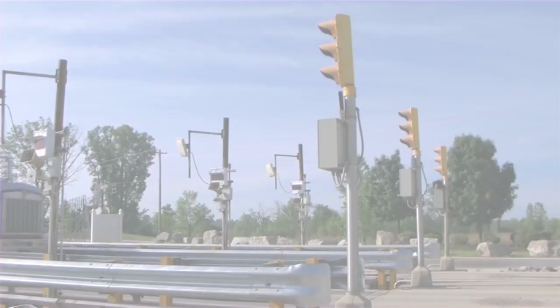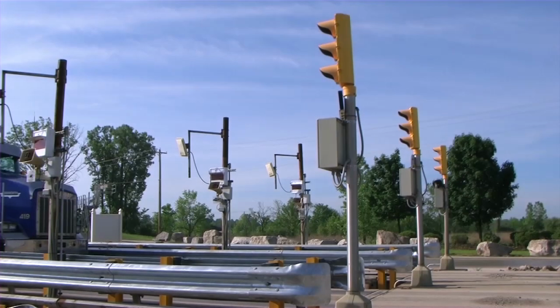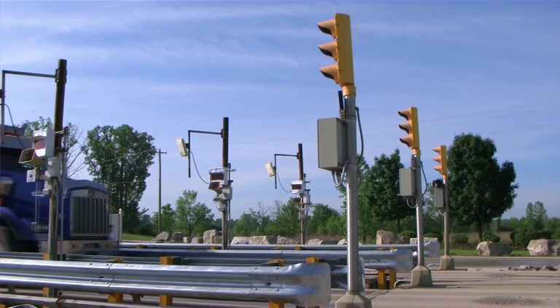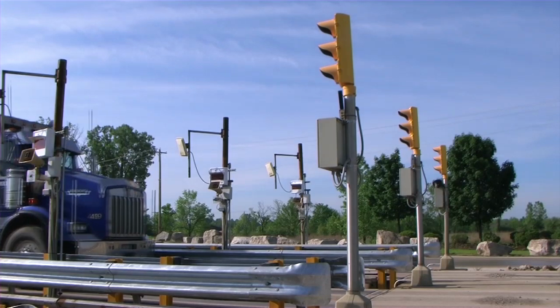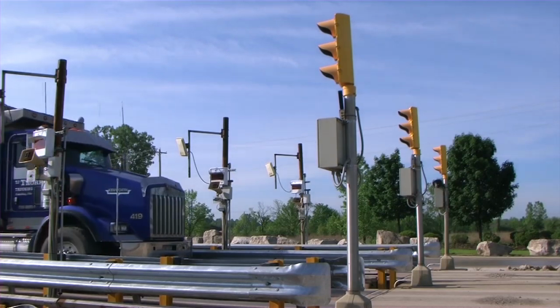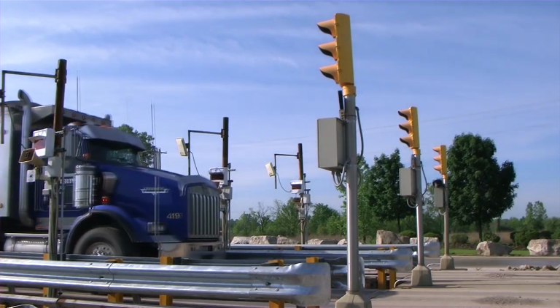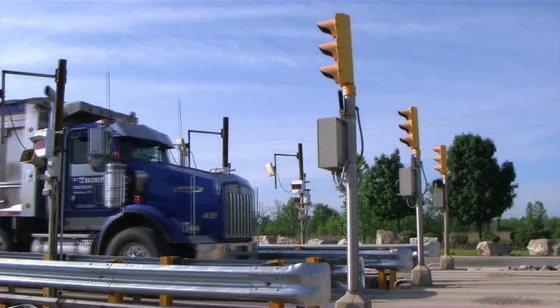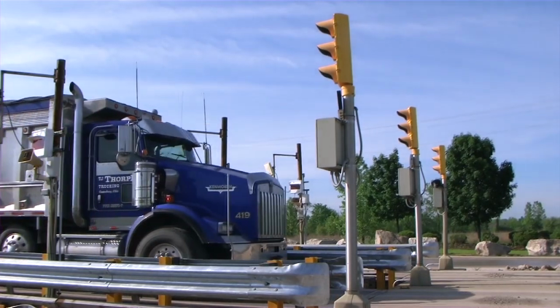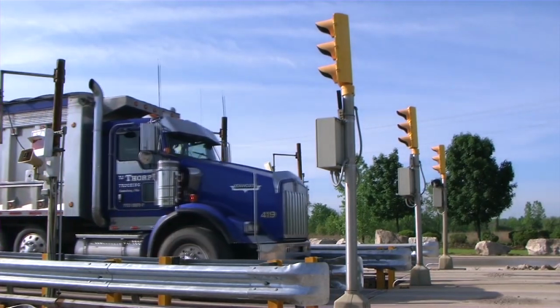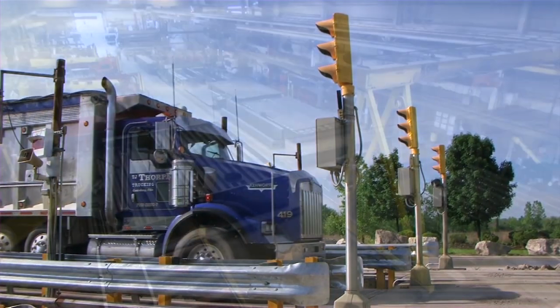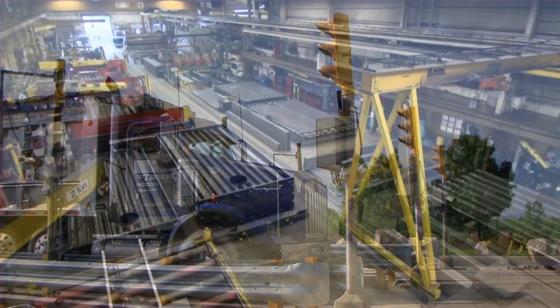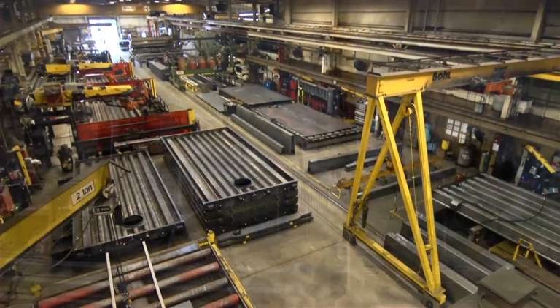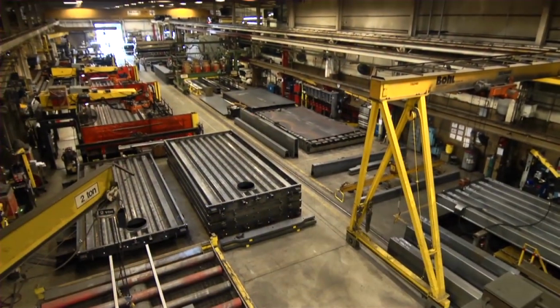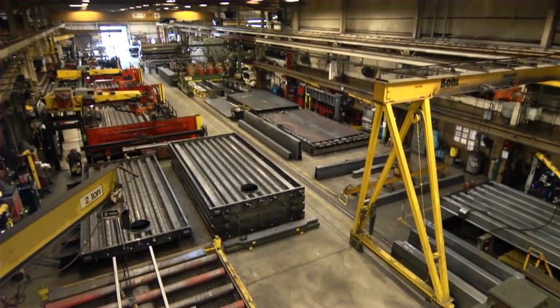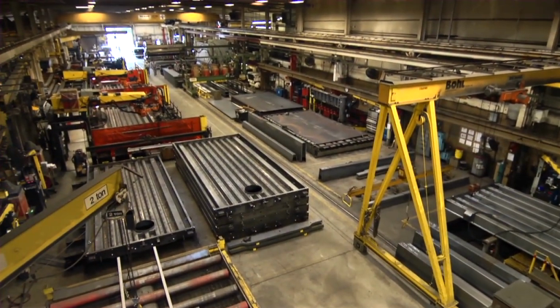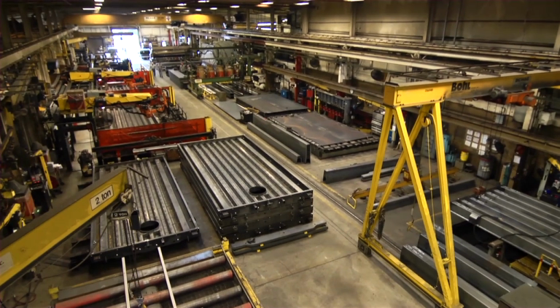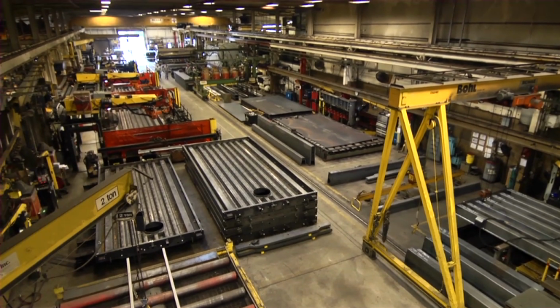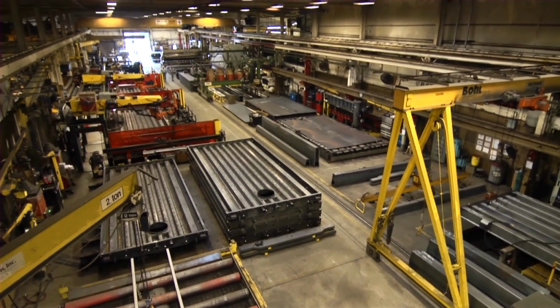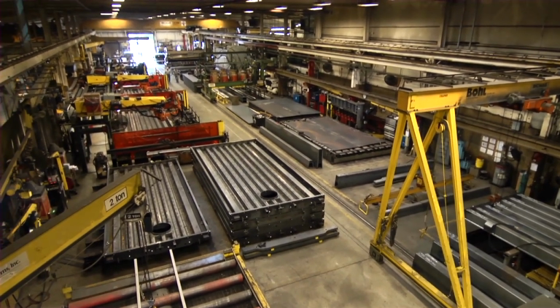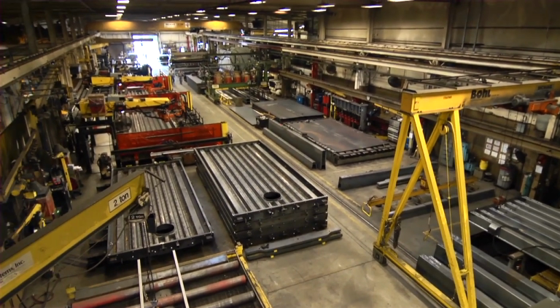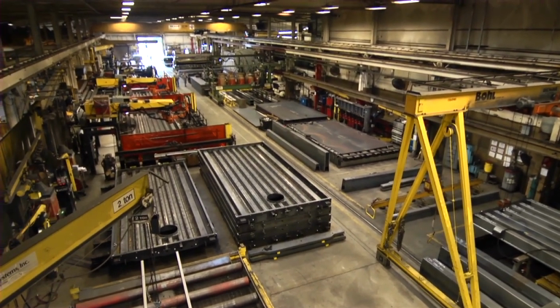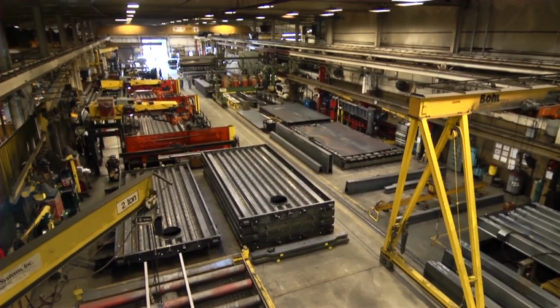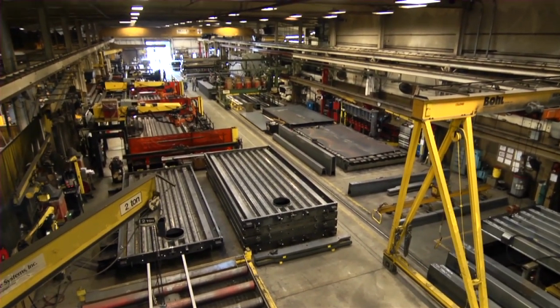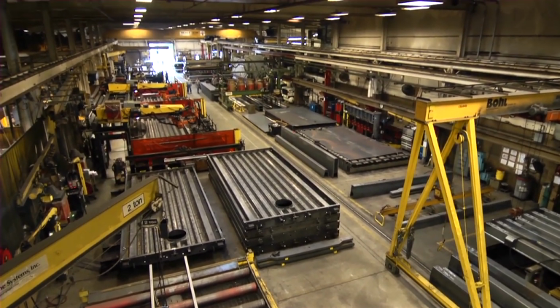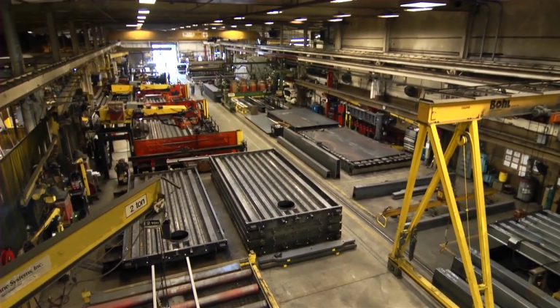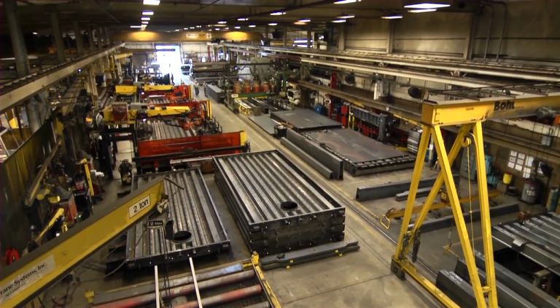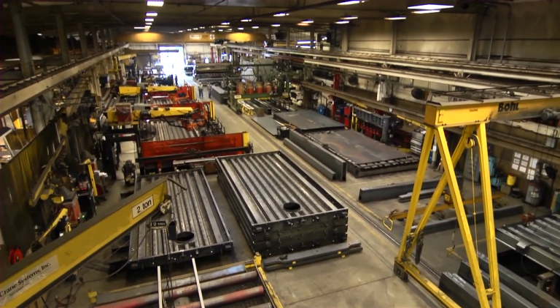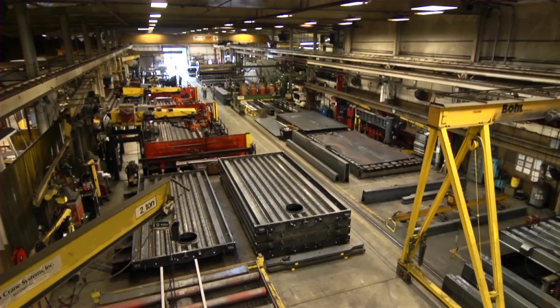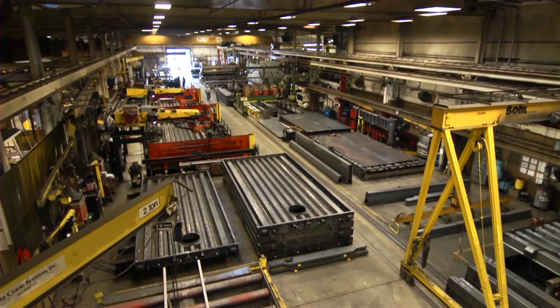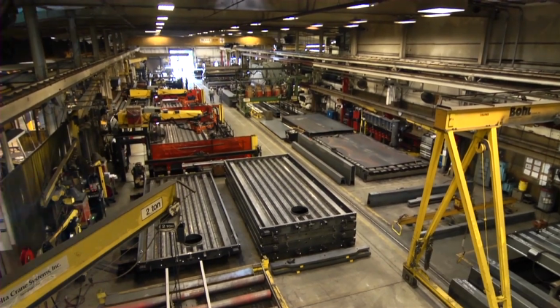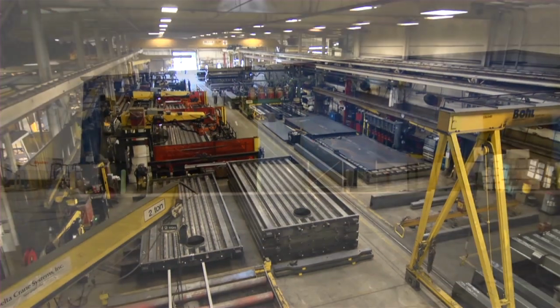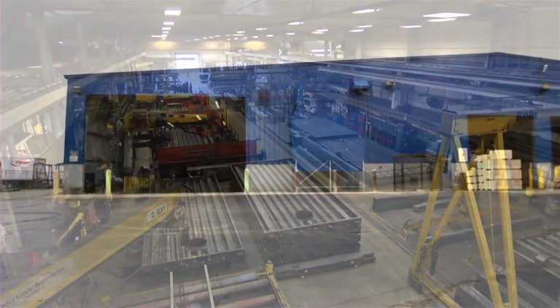Vehicle scales take up pounding from heavy traffic and harsh environments. With more than half a century of experience, Mettler Toledo builds truck and railroad scales that are tough enough to stand up to those challenges.